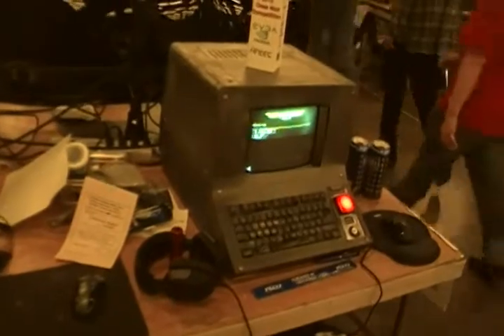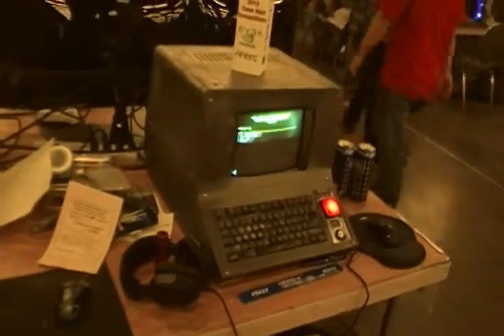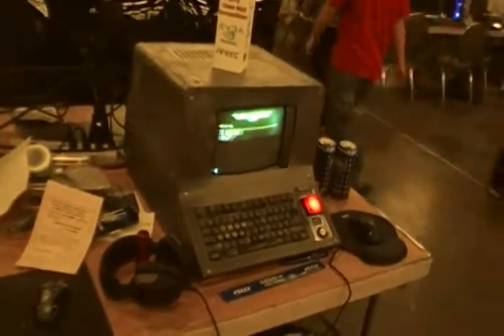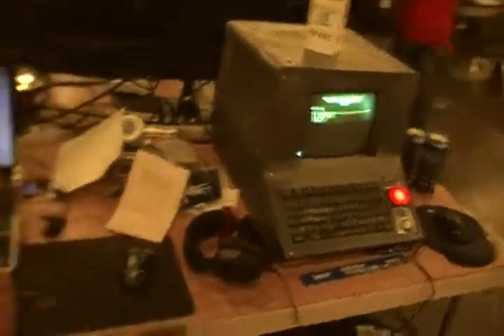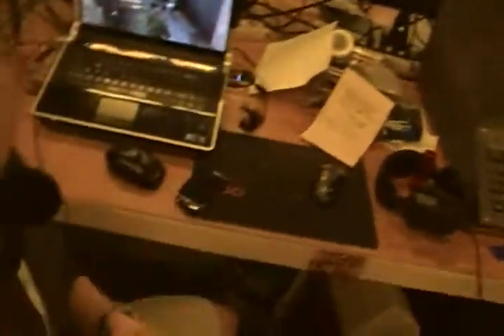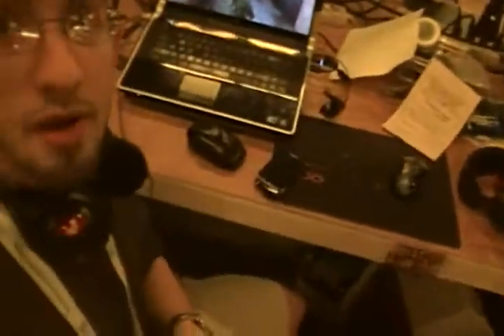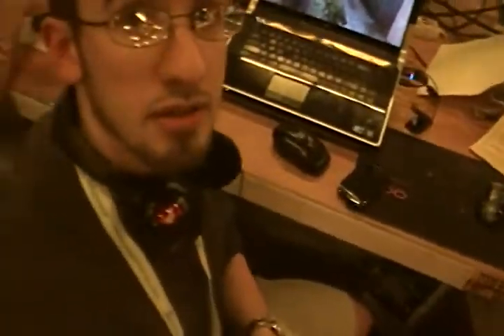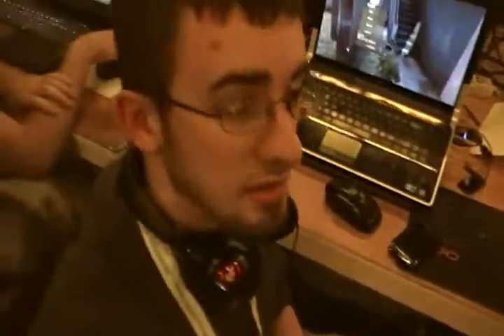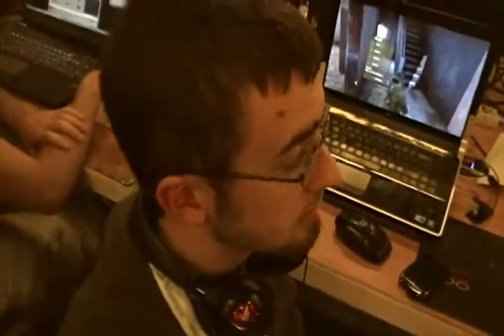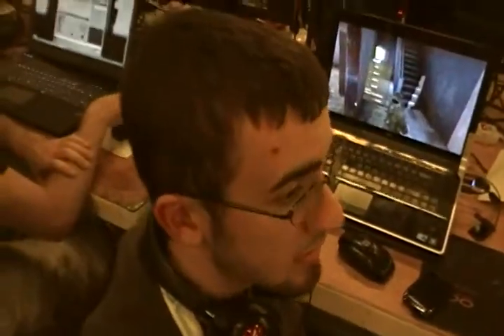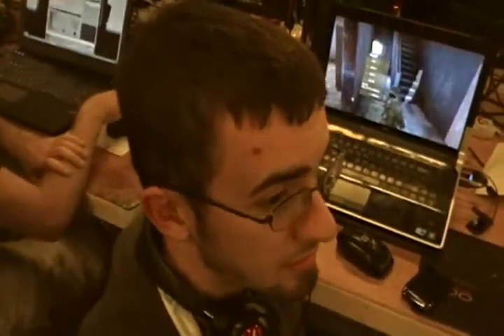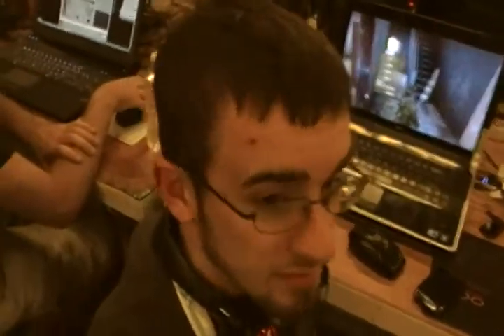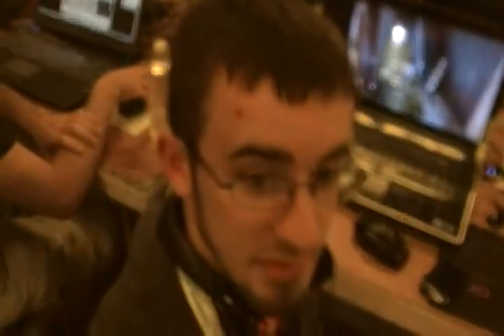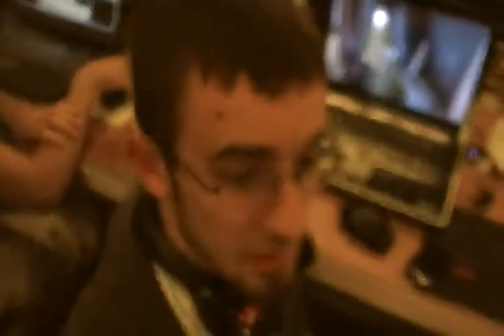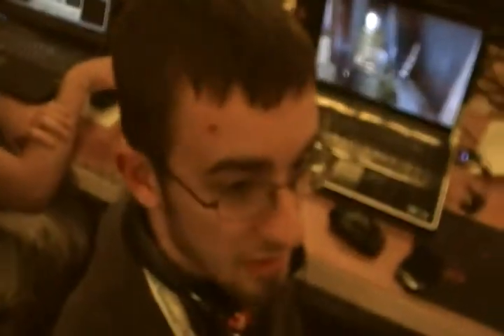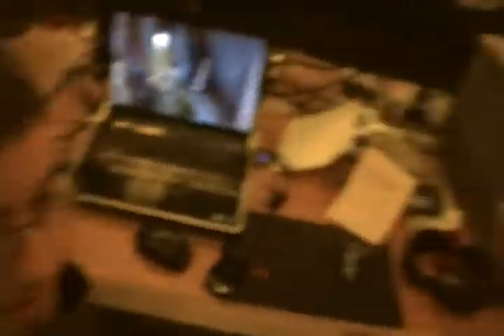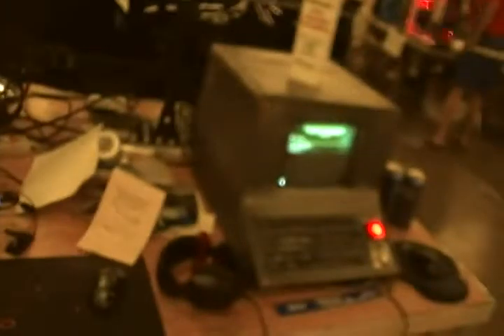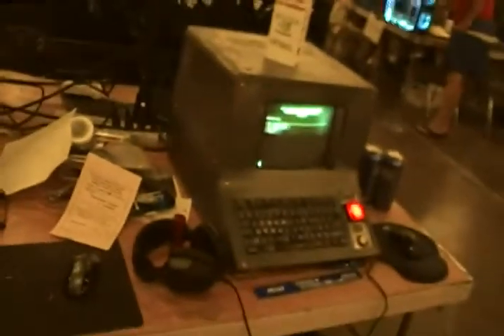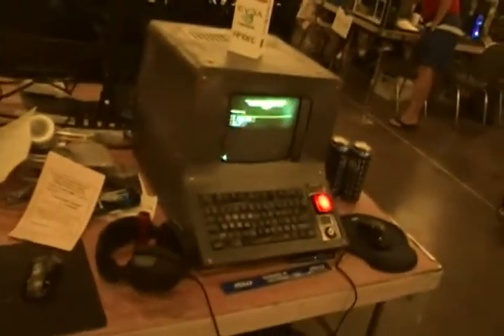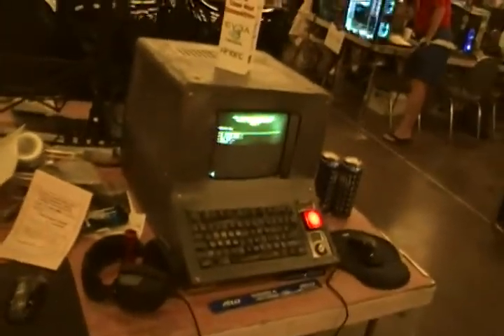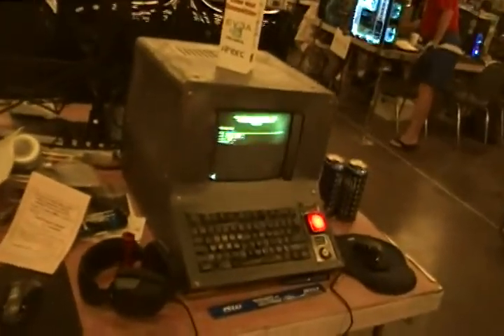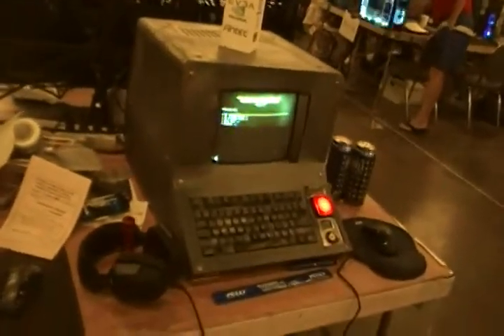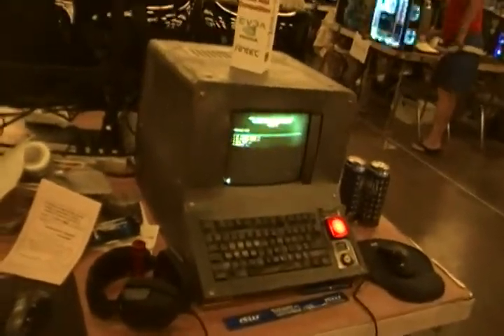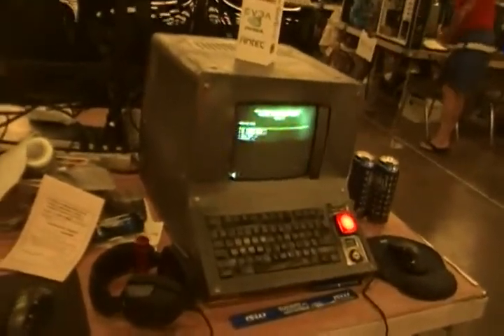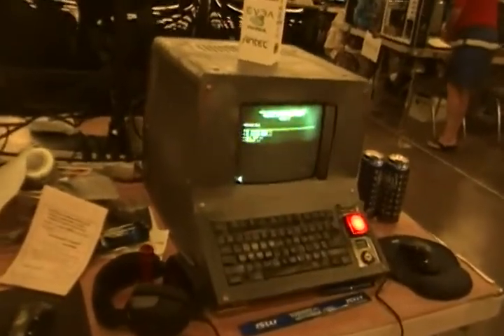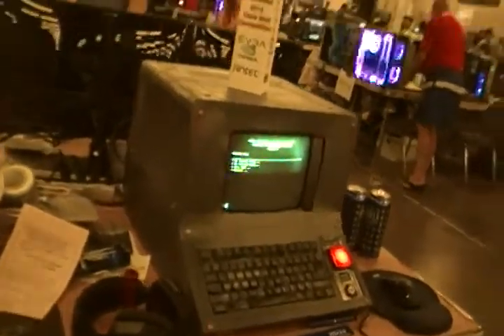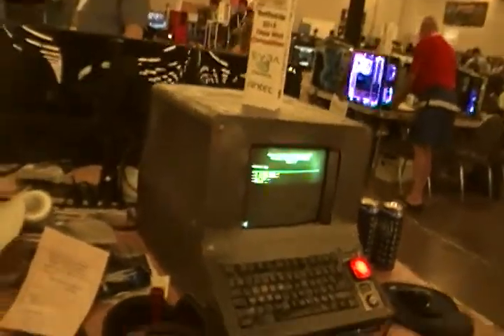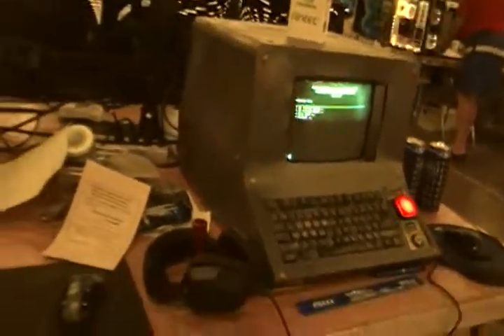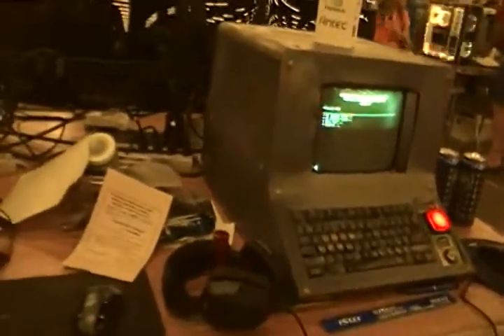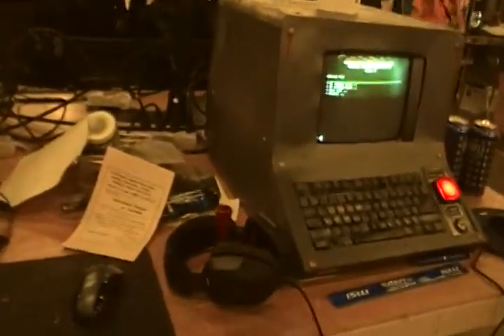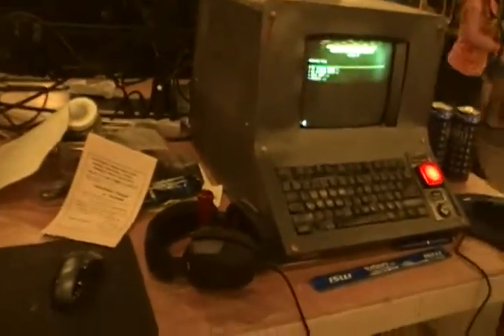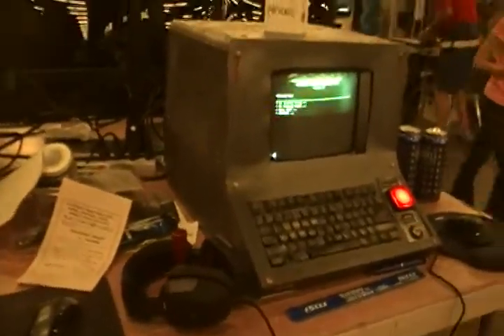Do you have any questions? No, that's it. You just told me everything I needed to know about this little handy thing you made here.